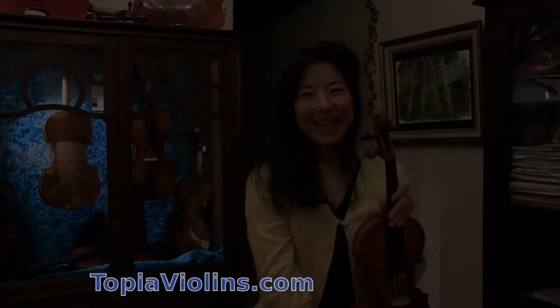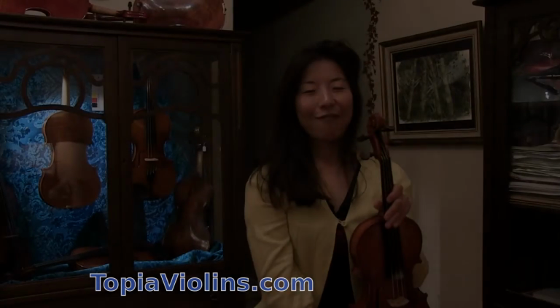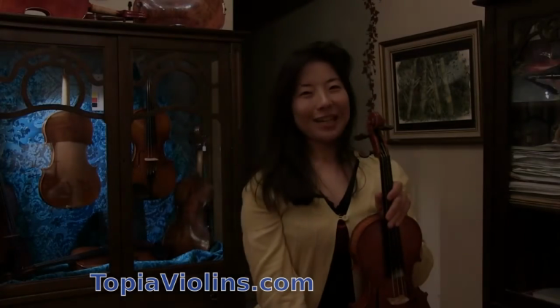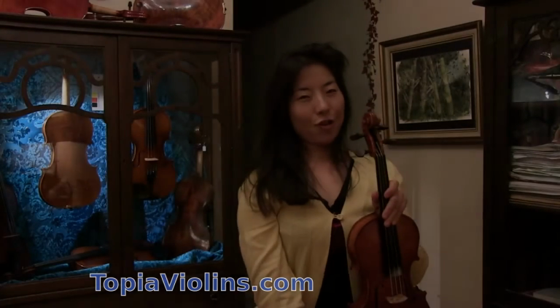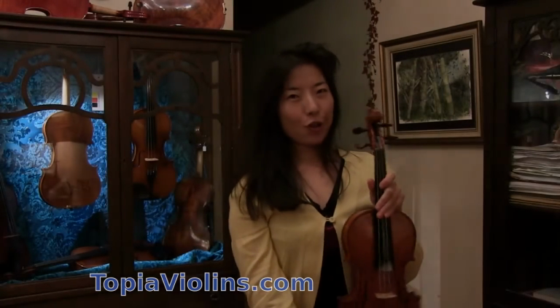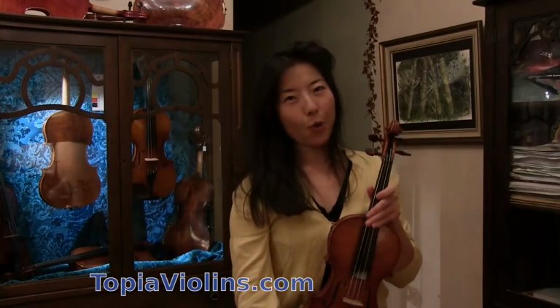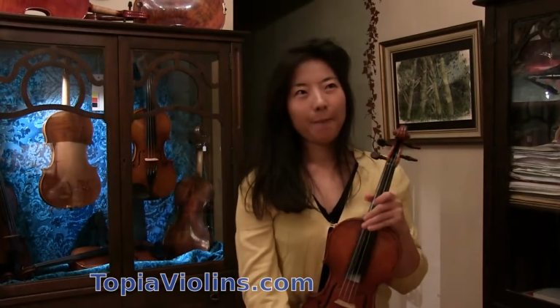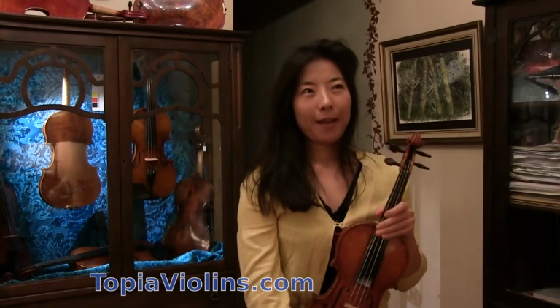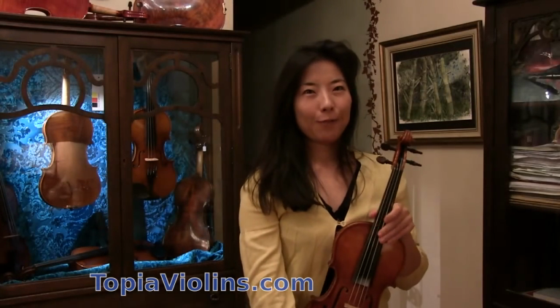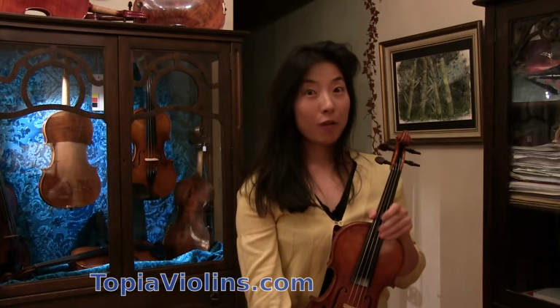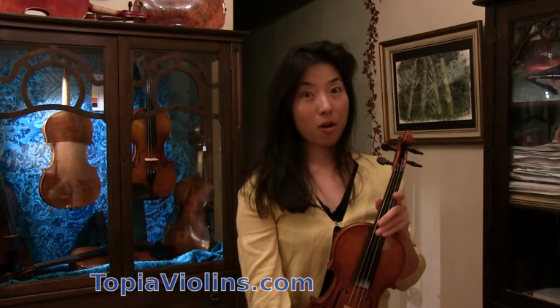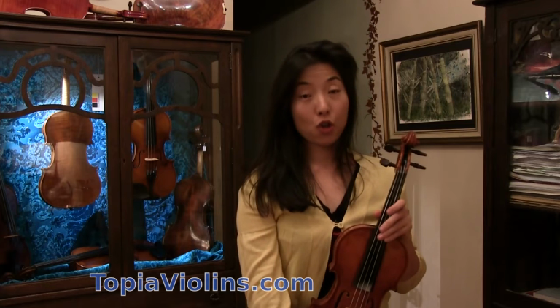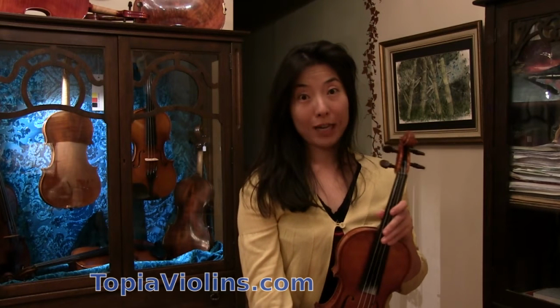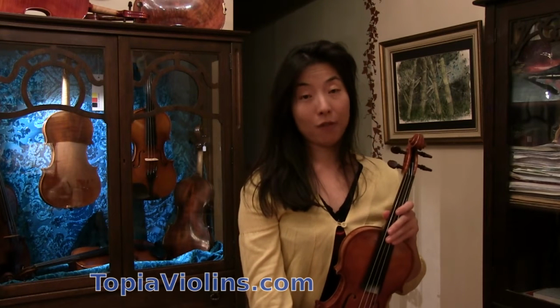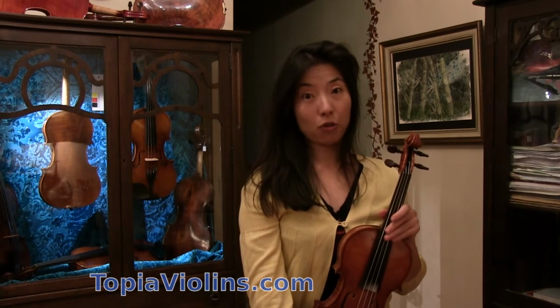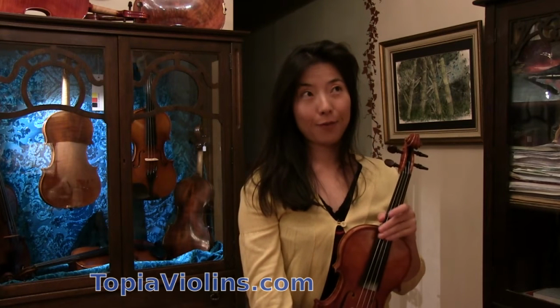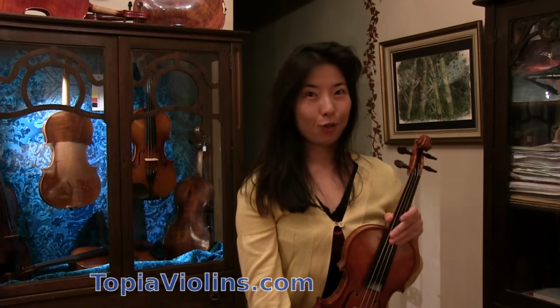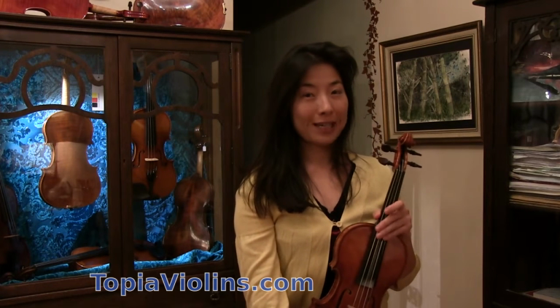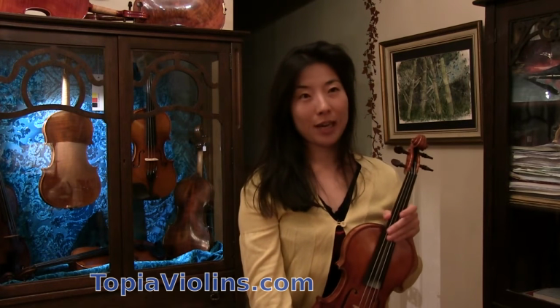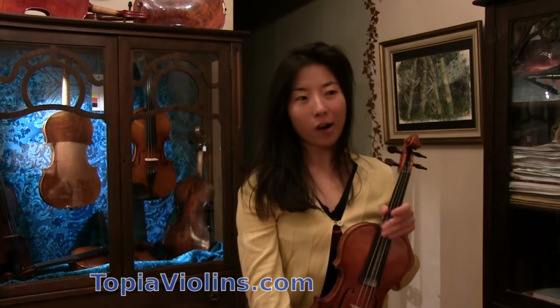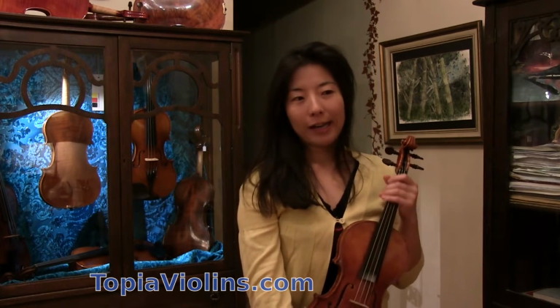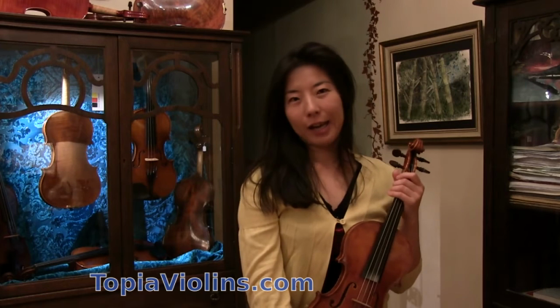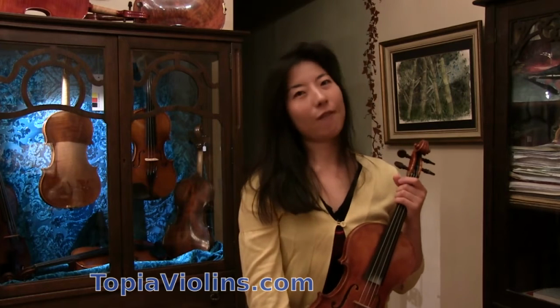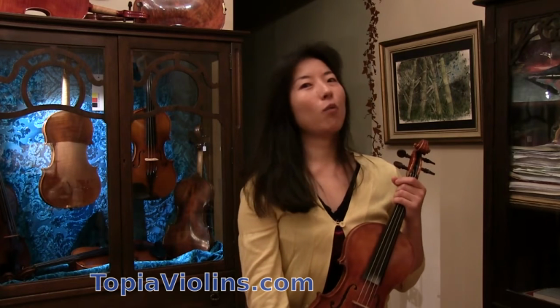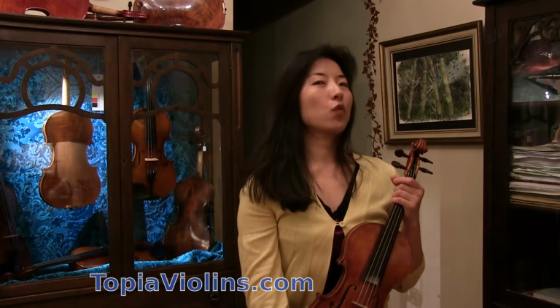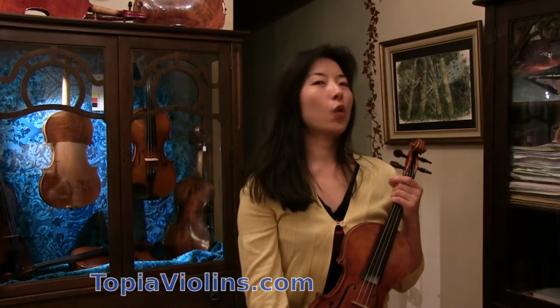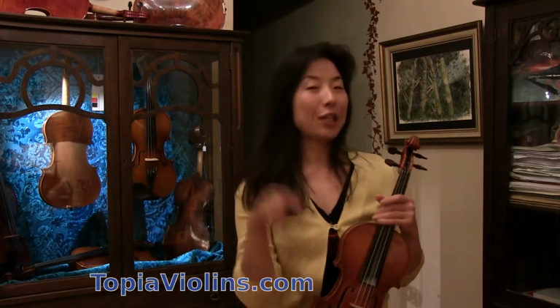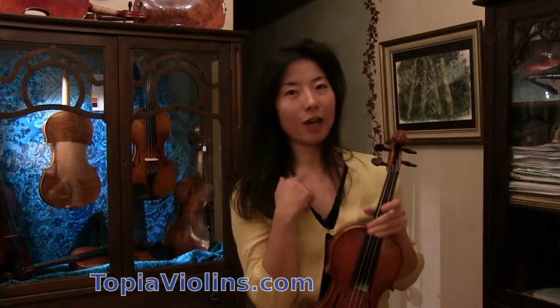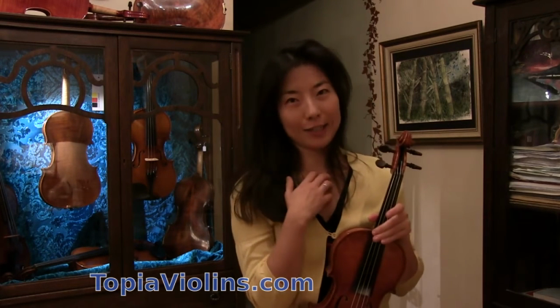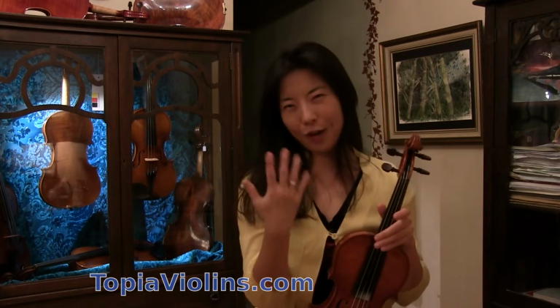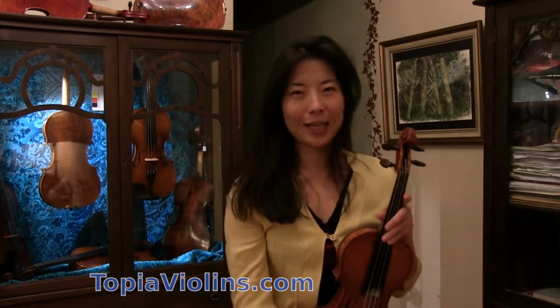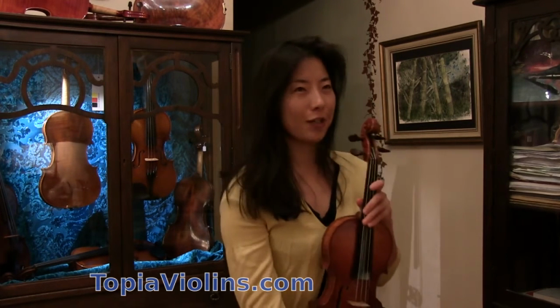Hi everyone, this is your instructor Joy, and today we're going to talk about shoulder rests — different types of shoulder rests, what they are, and how we can find what works for each violinist. You have to test yourself.